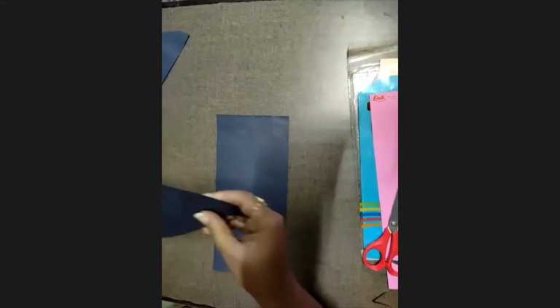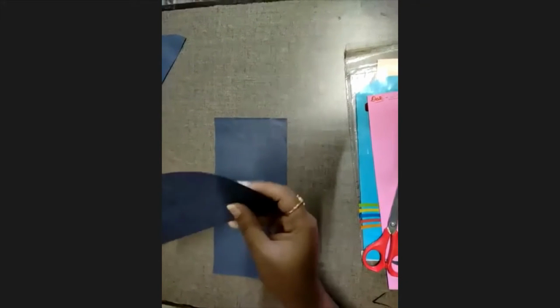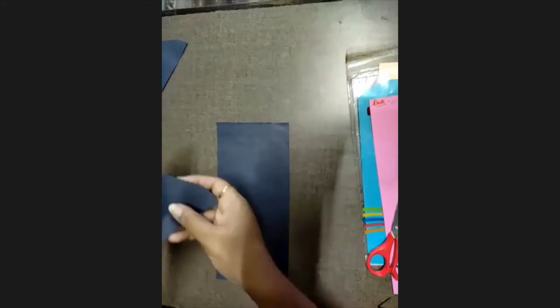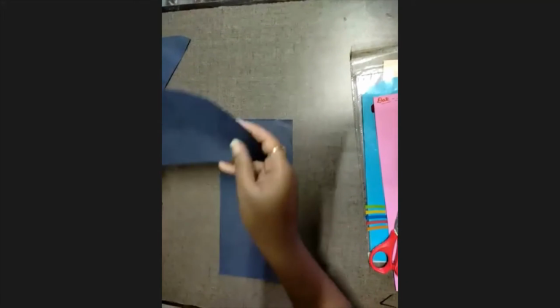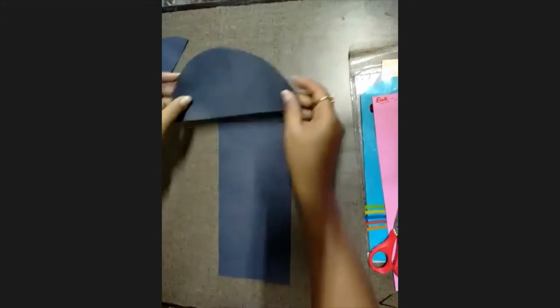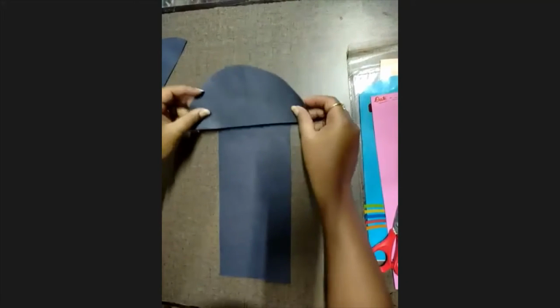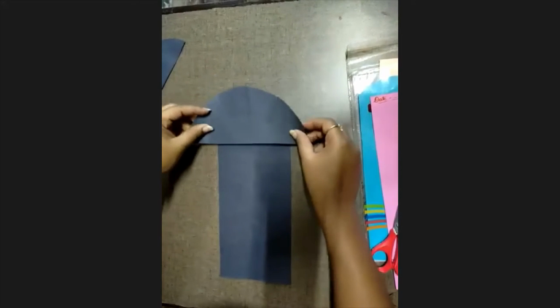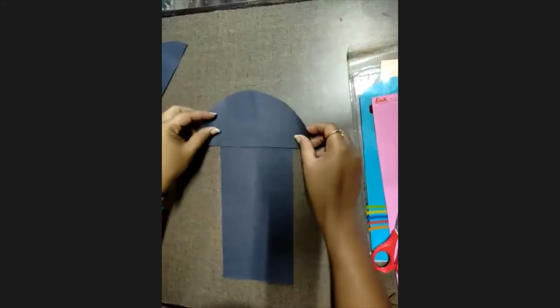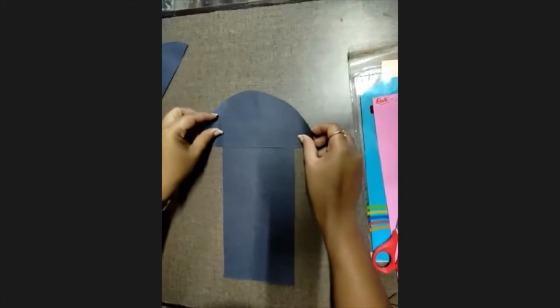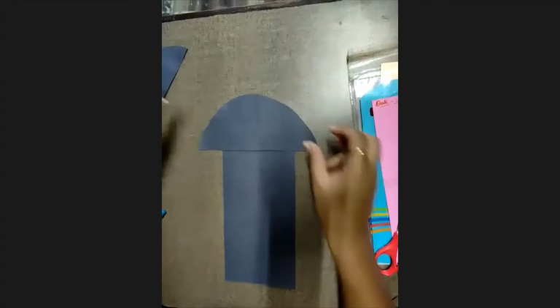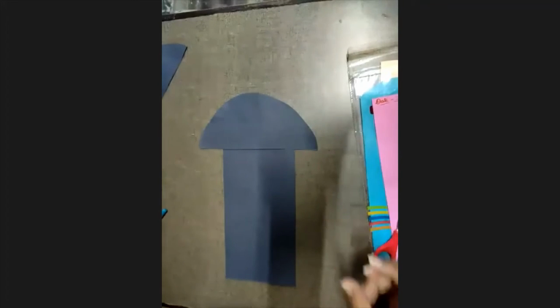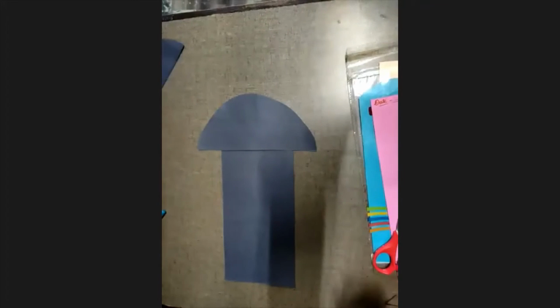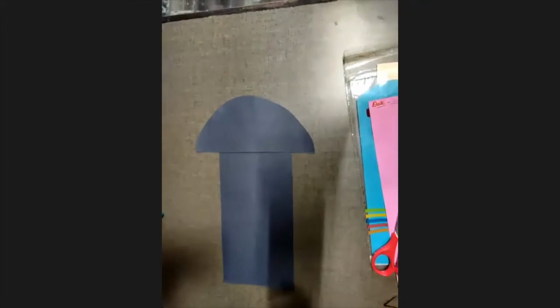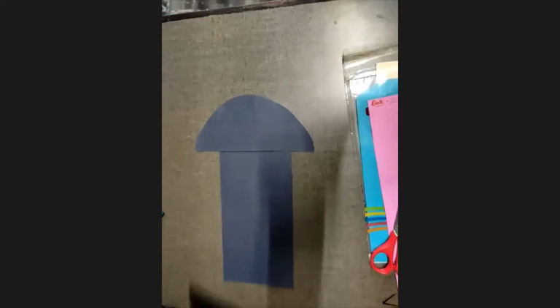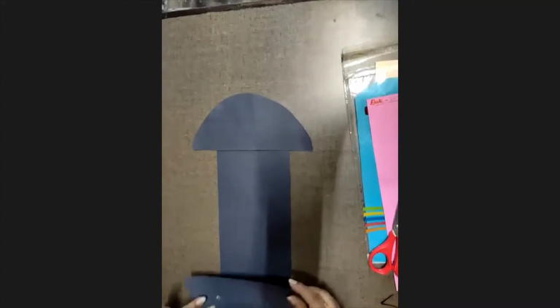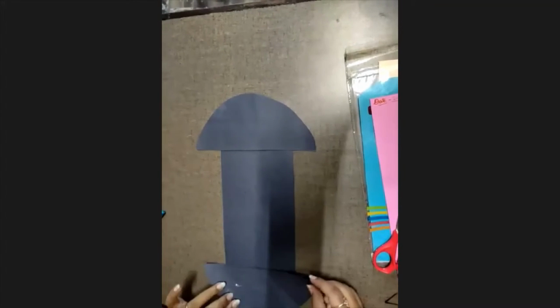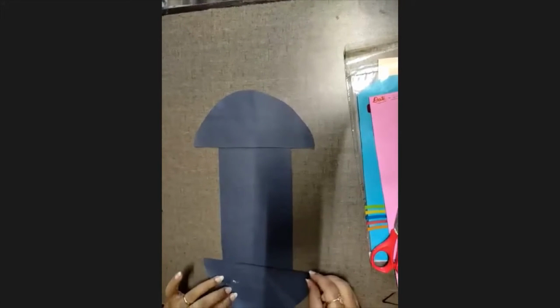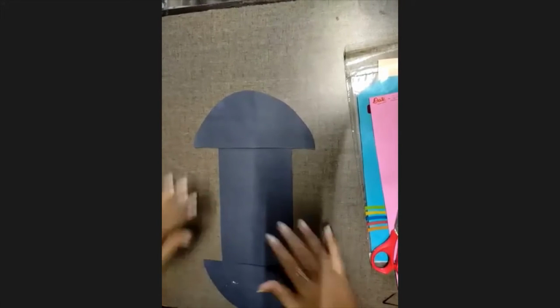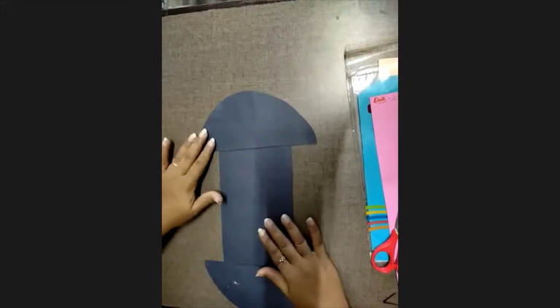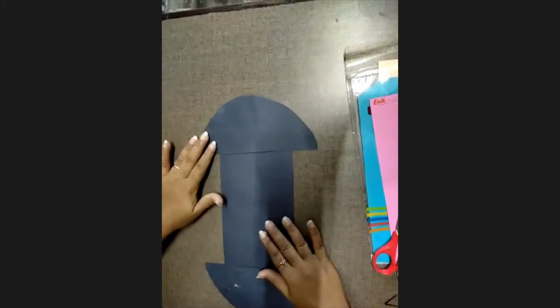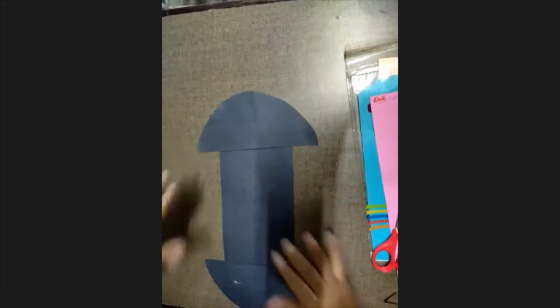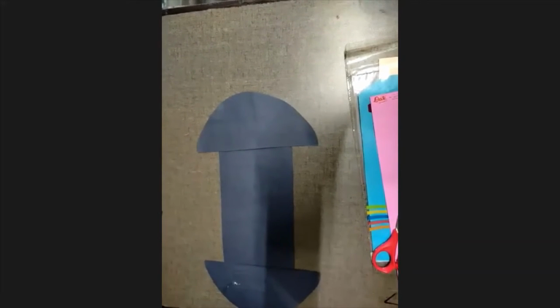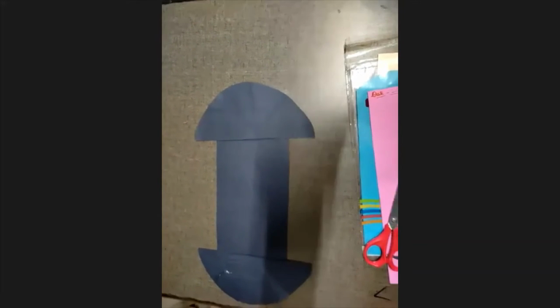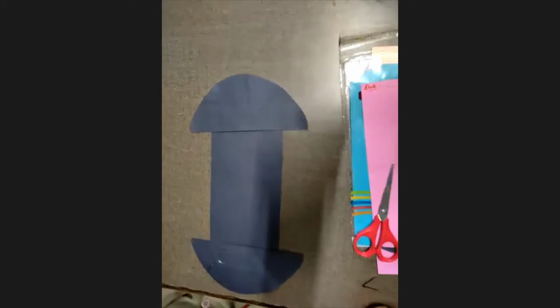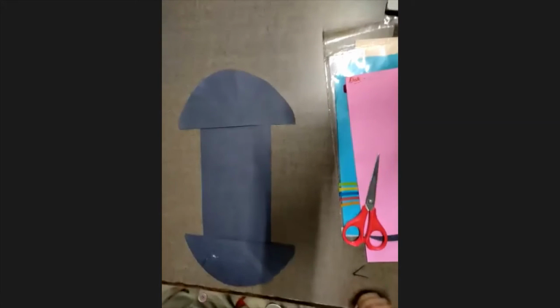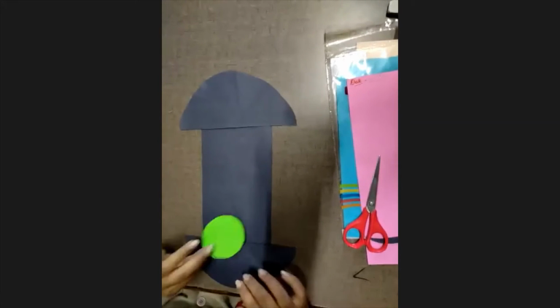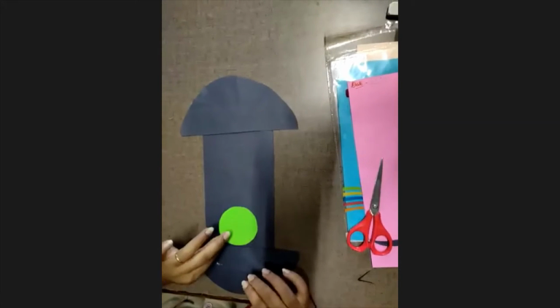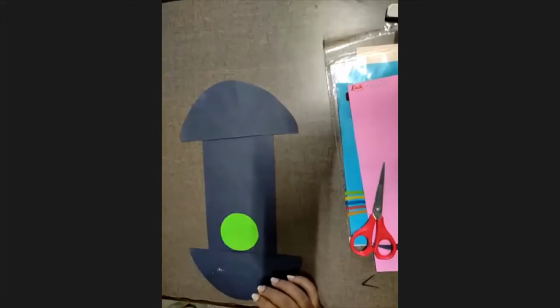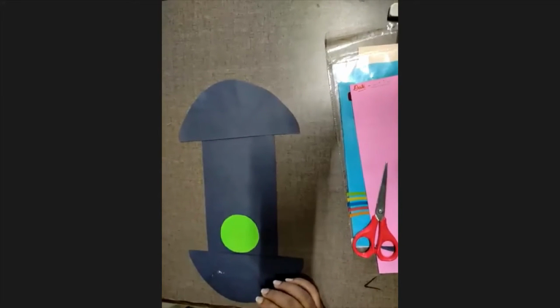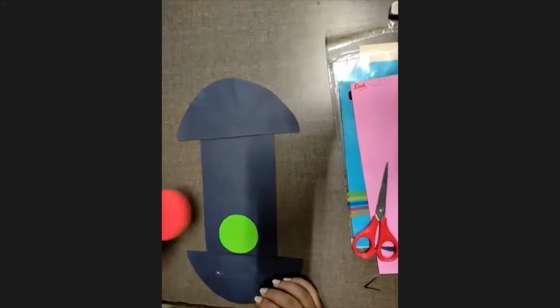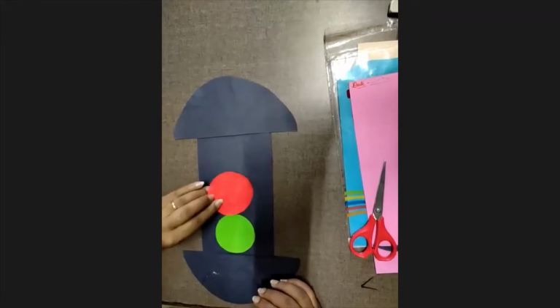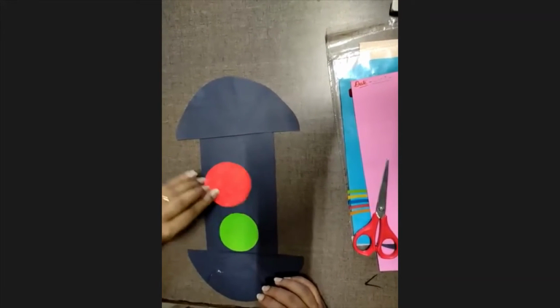Okay, so now what are we going to do? We are going to paste this. We are going to paste this on the top, and water in this one. Make sure it should paste this.